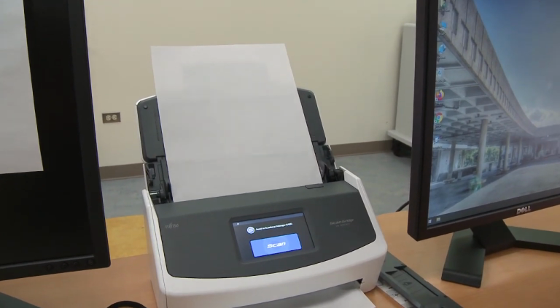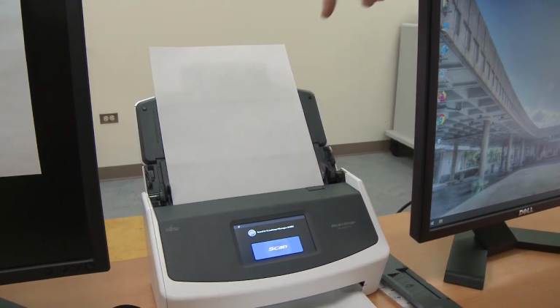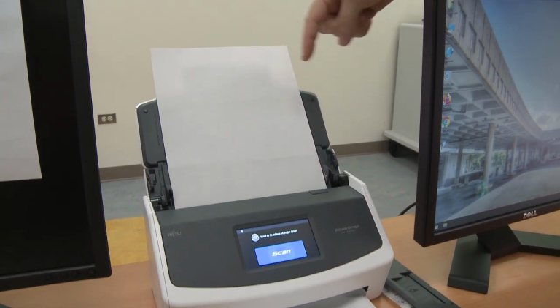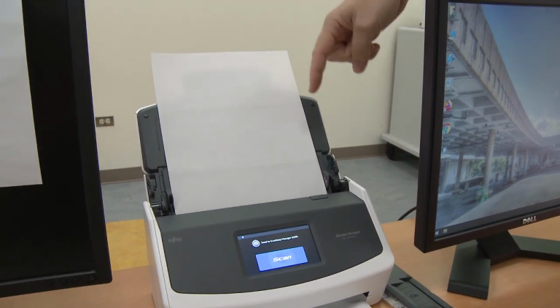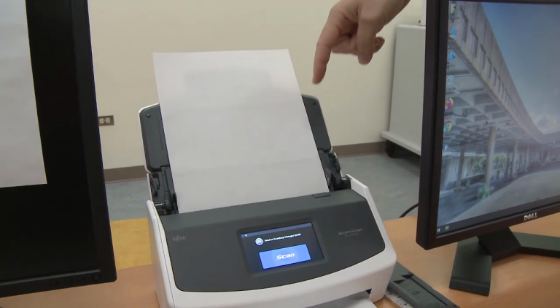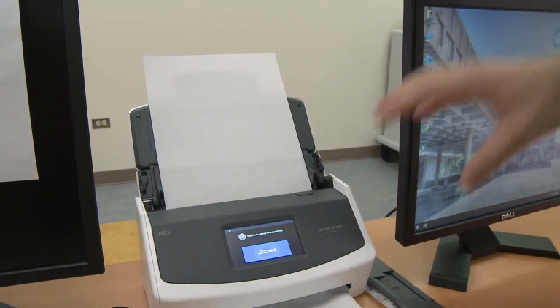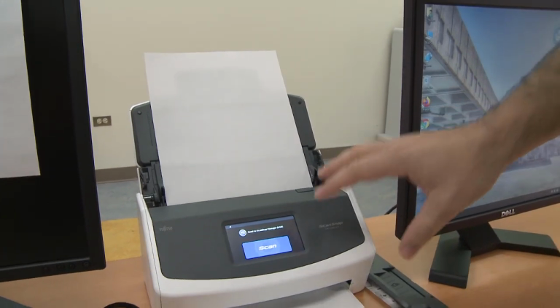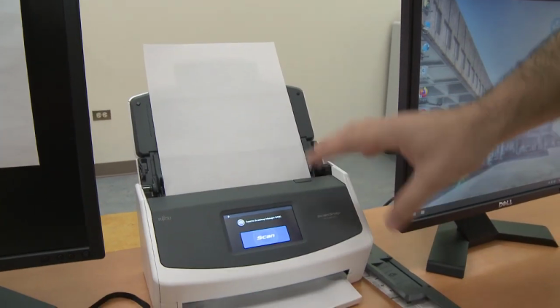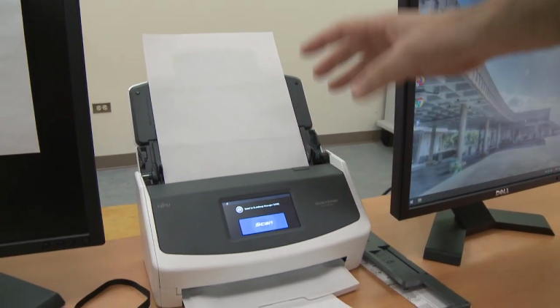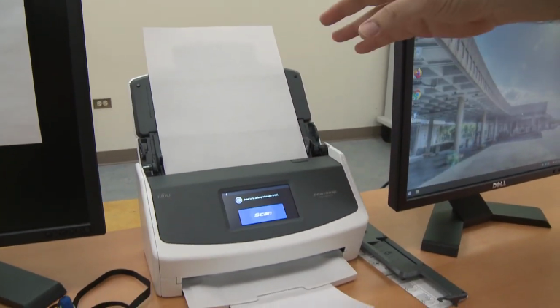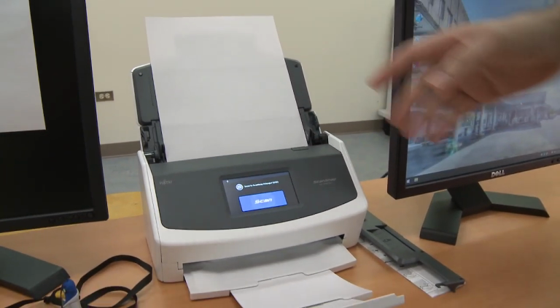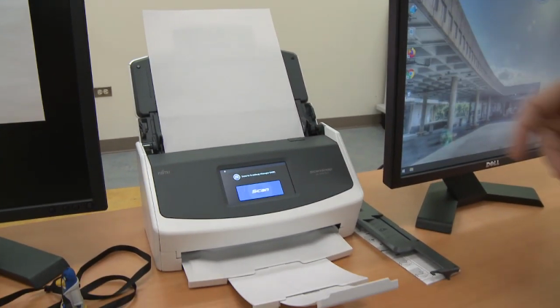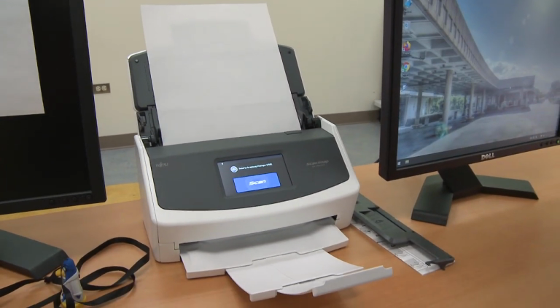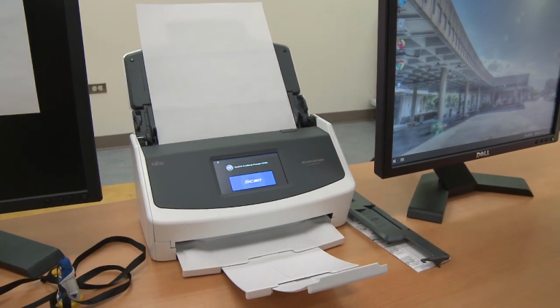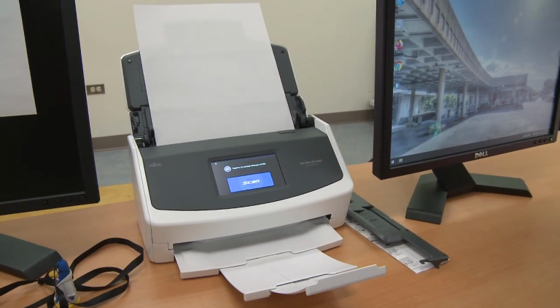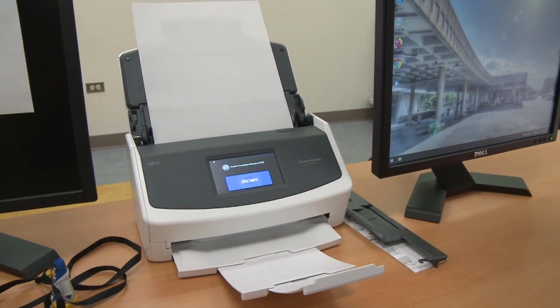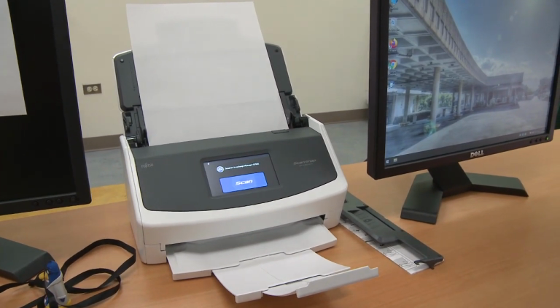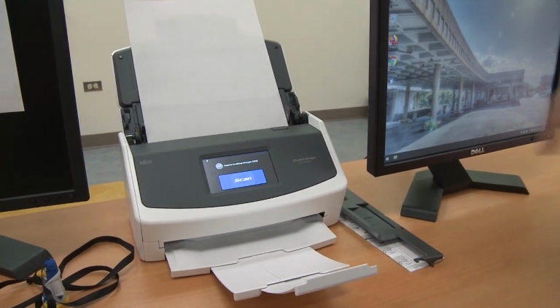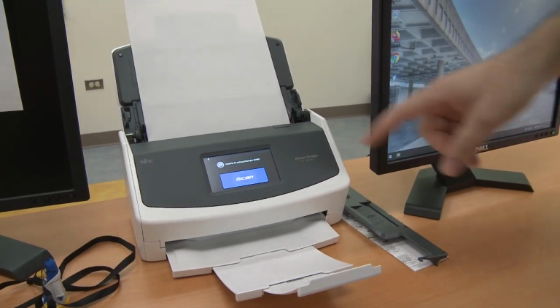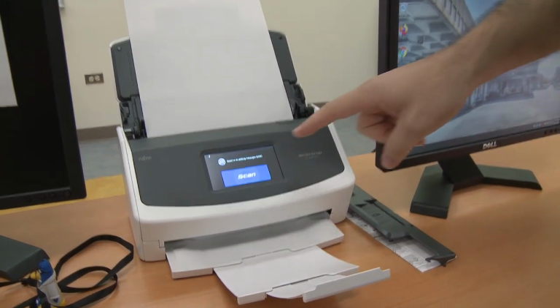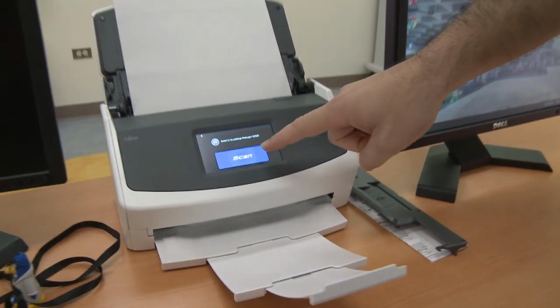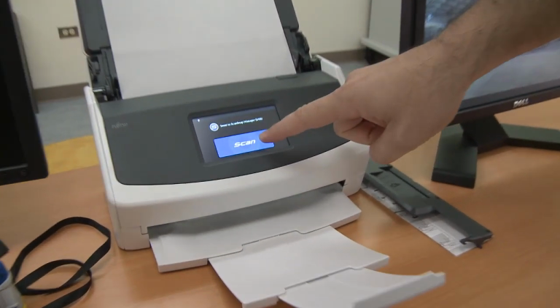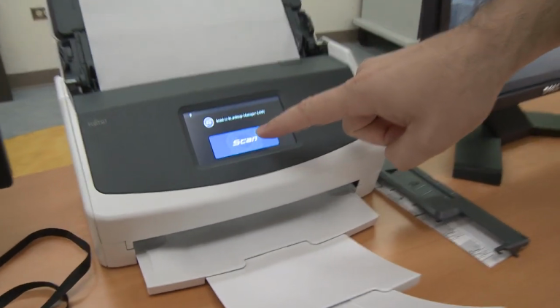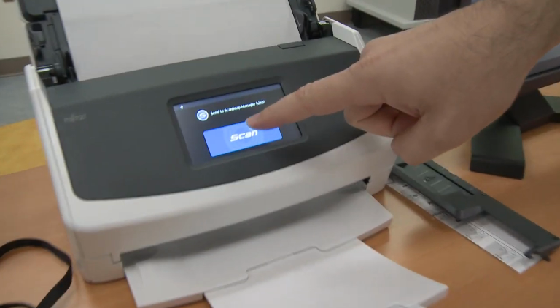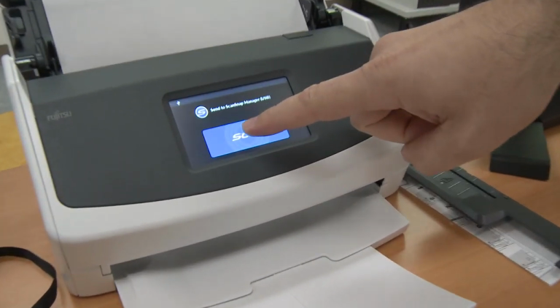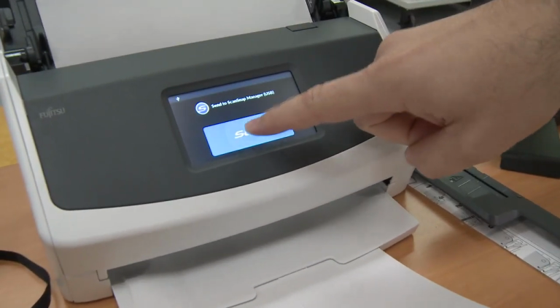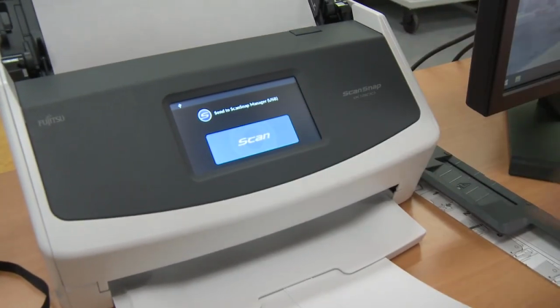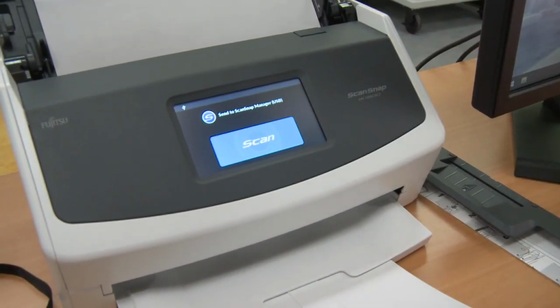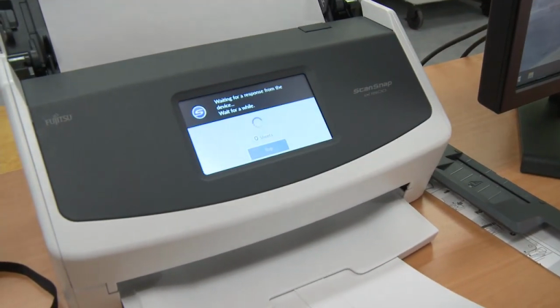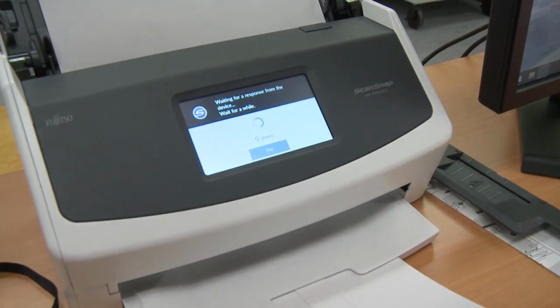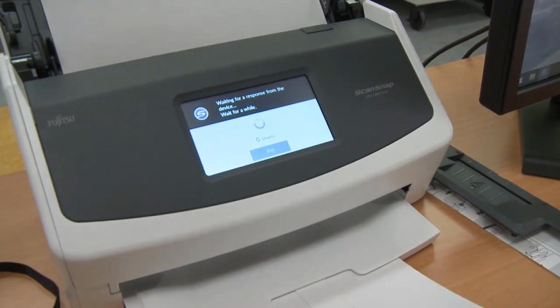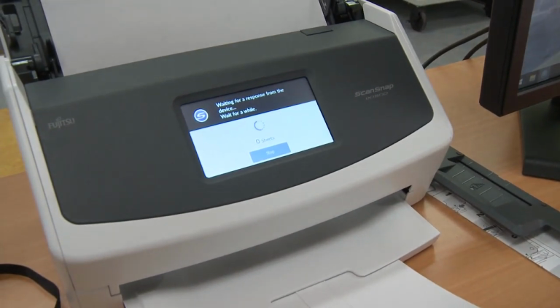It also scans front and back, so there's no problem with double-sided documents. When you're ready, hit the blue scan button and it will process your pages.